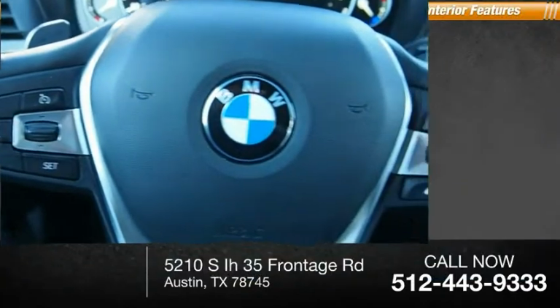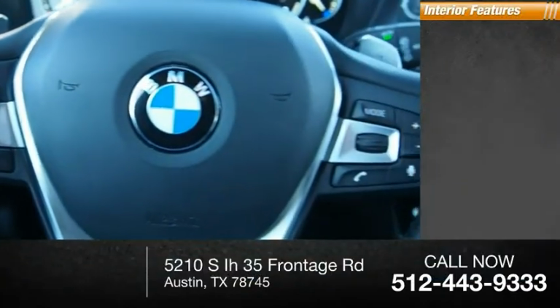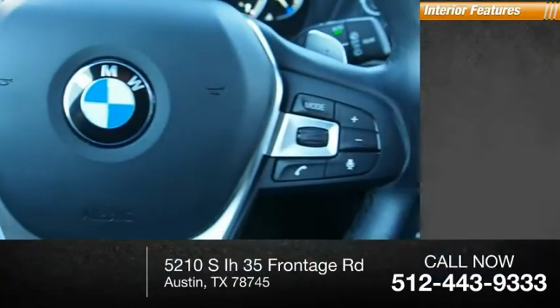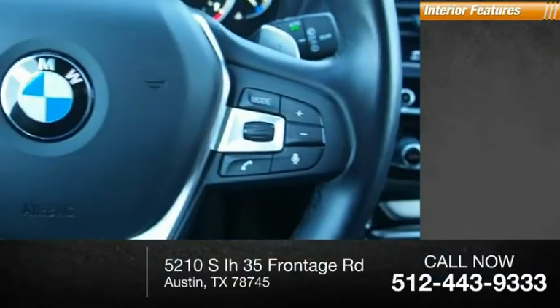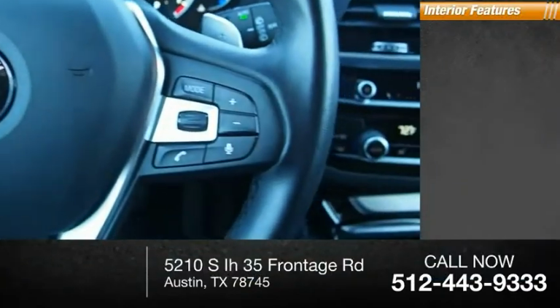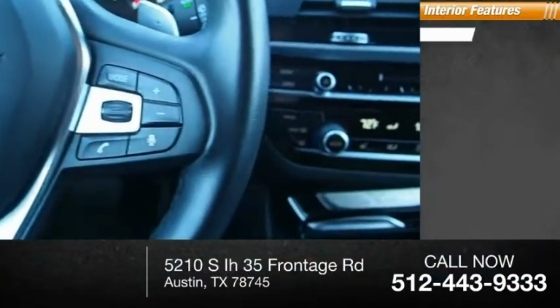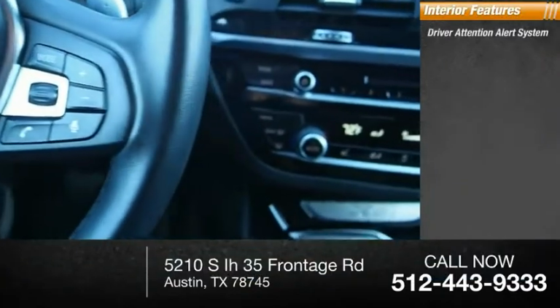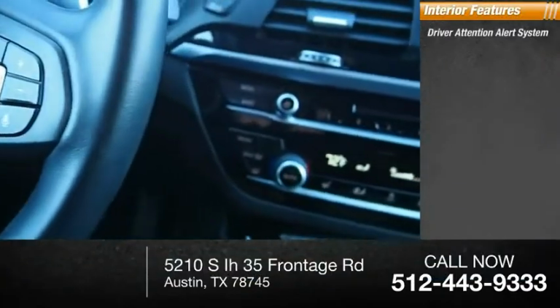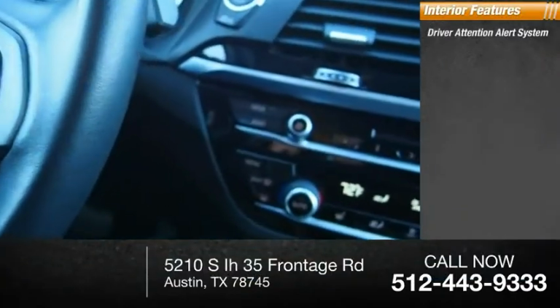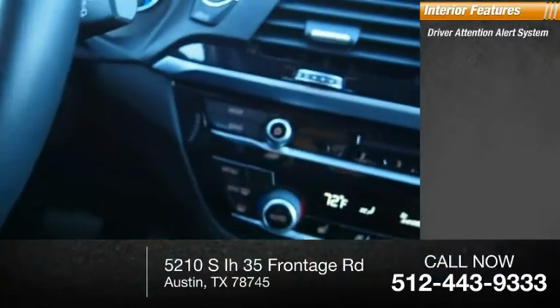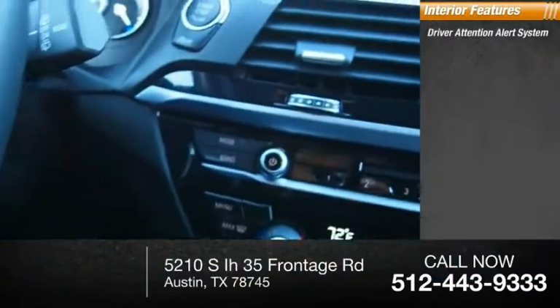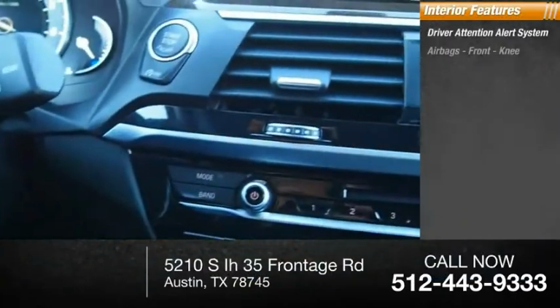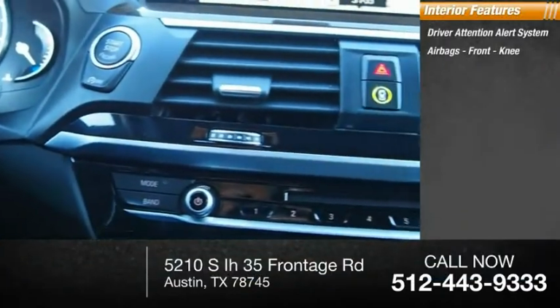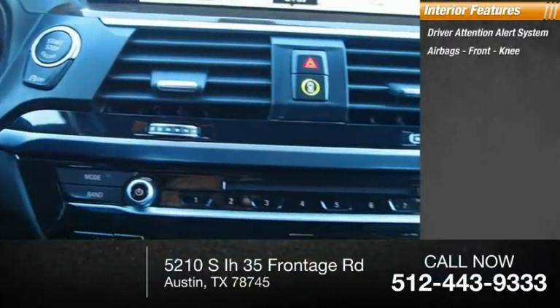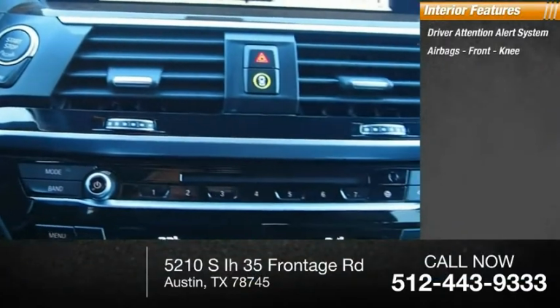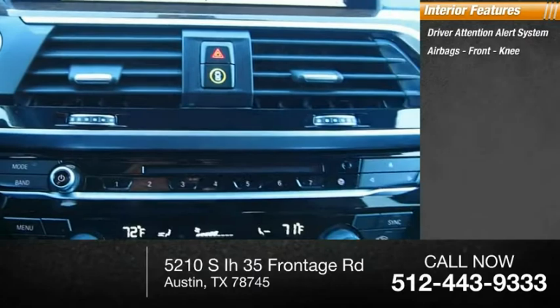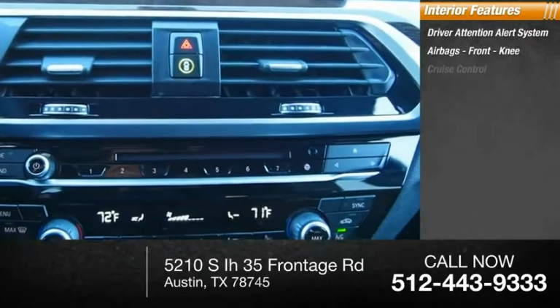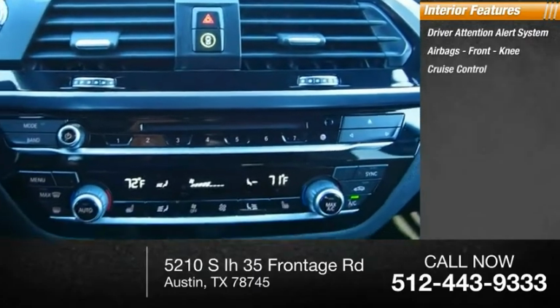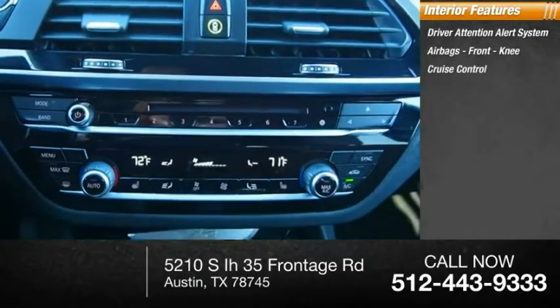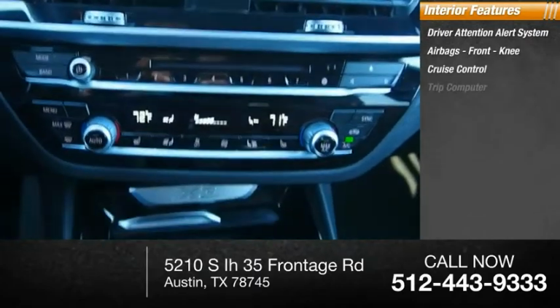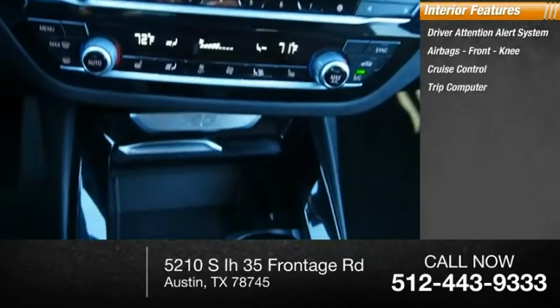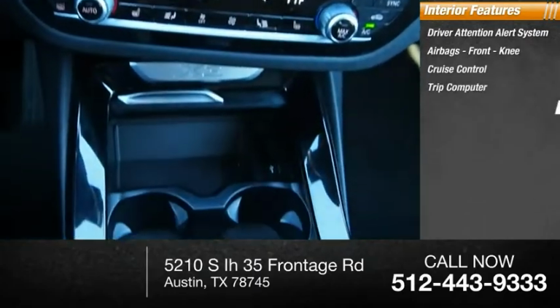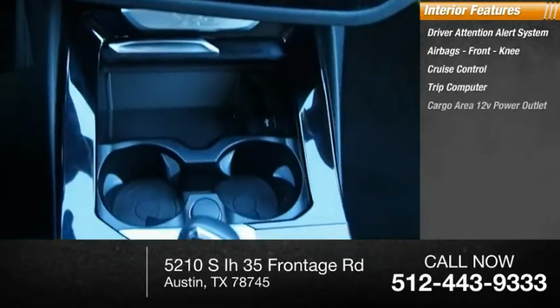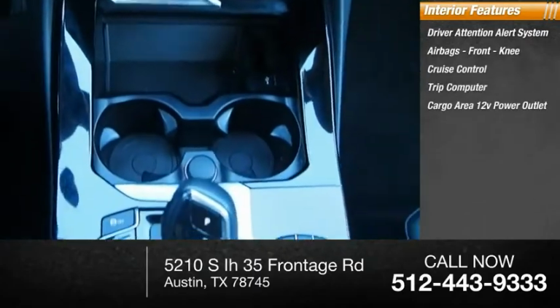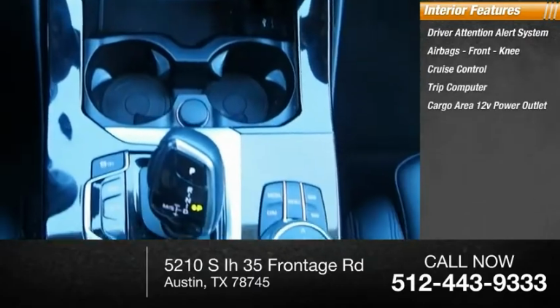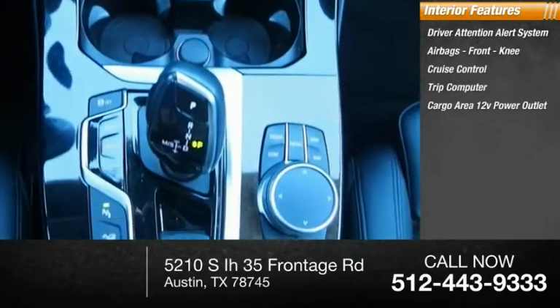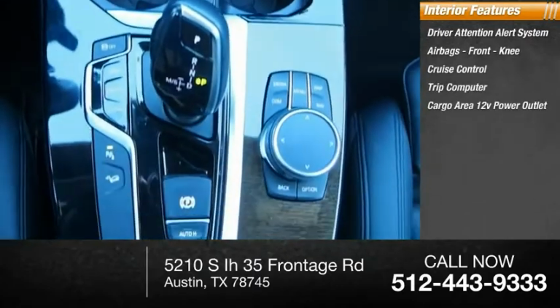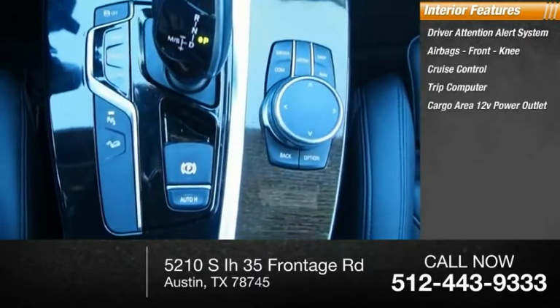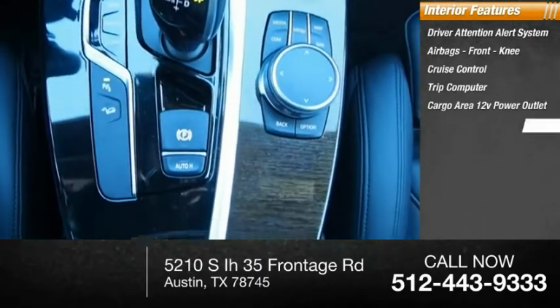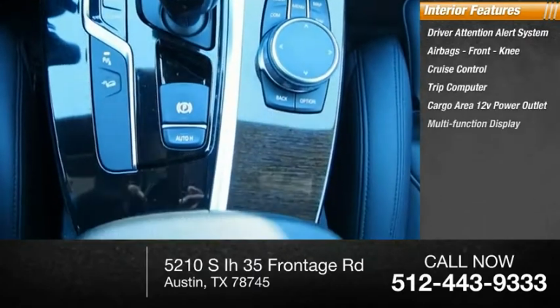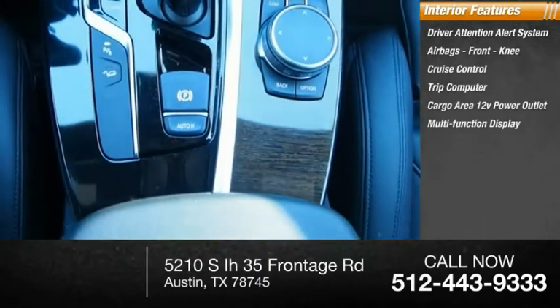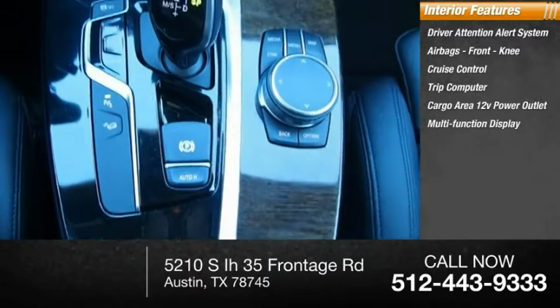Inside you'll find a driver attention alert system, airbags, front knee, cruise control, trip computer, cargo area 12-volt power outlet, and multi-function display.